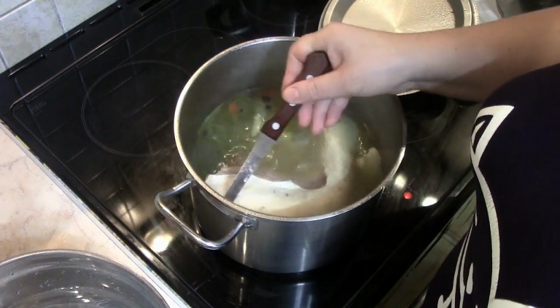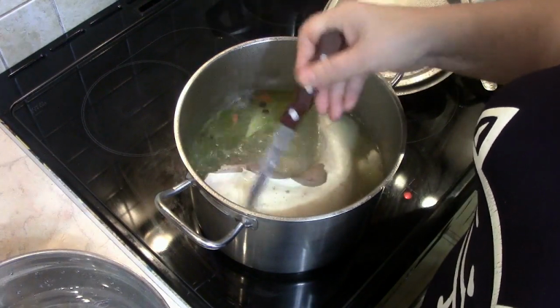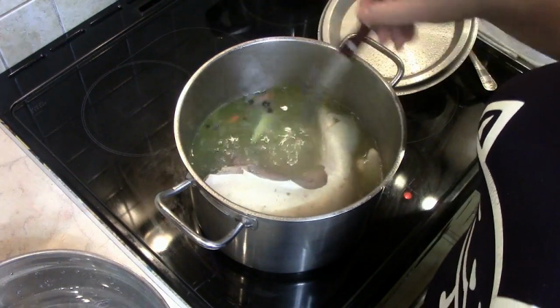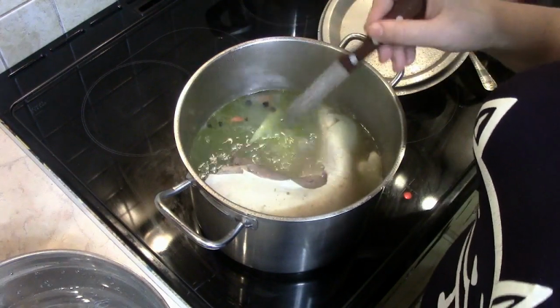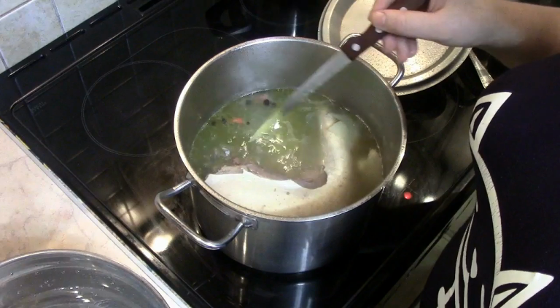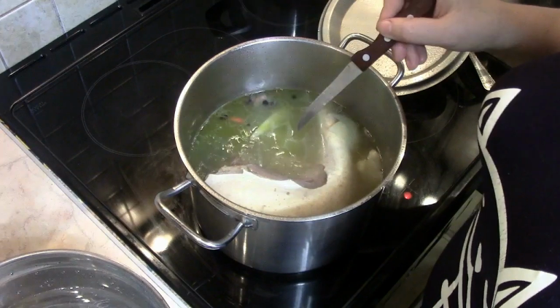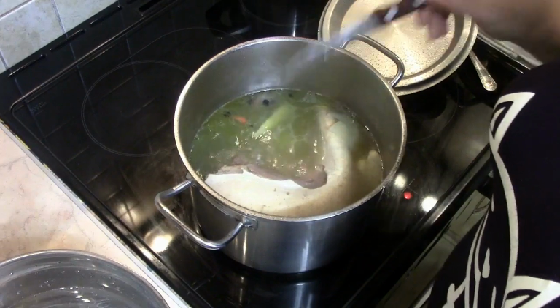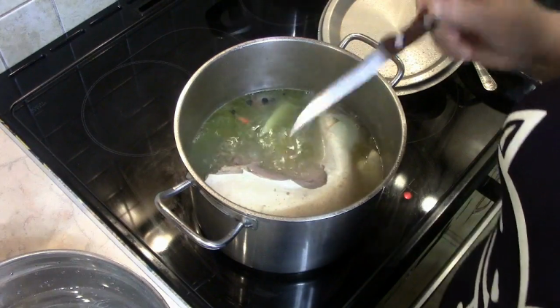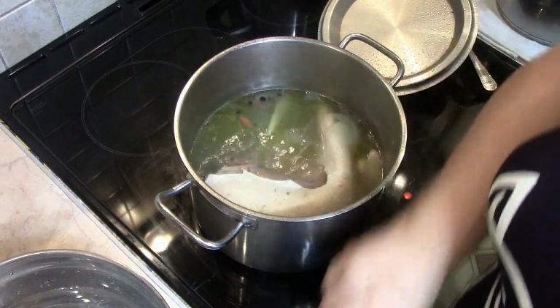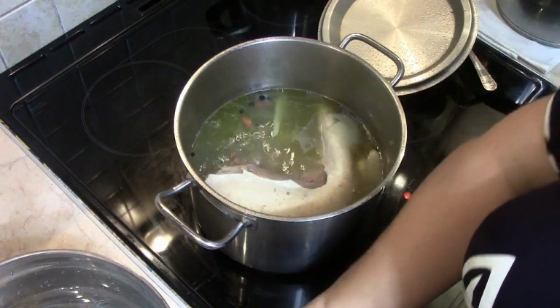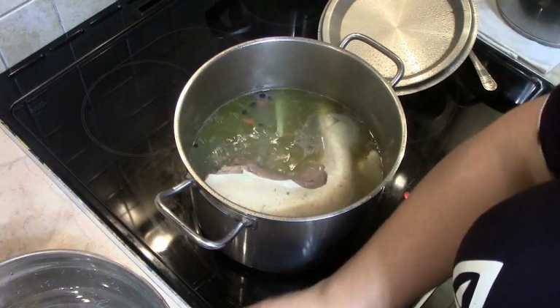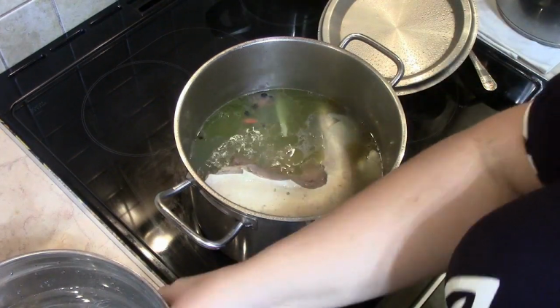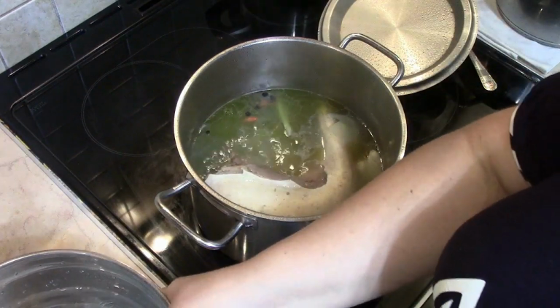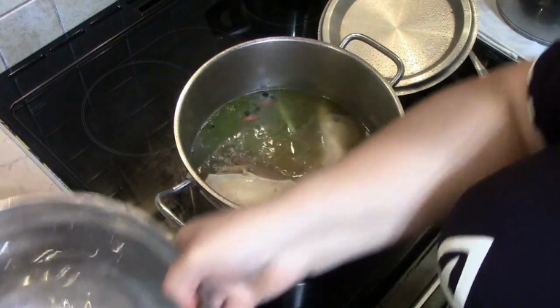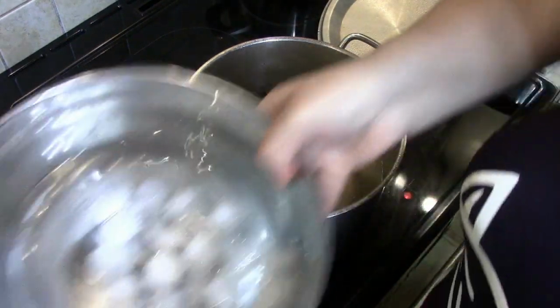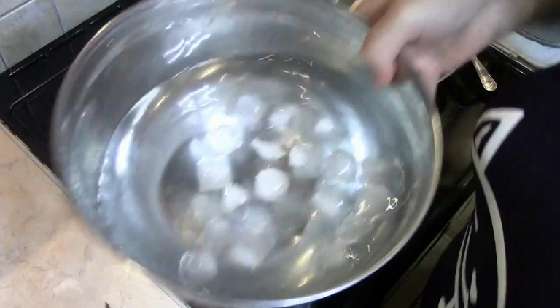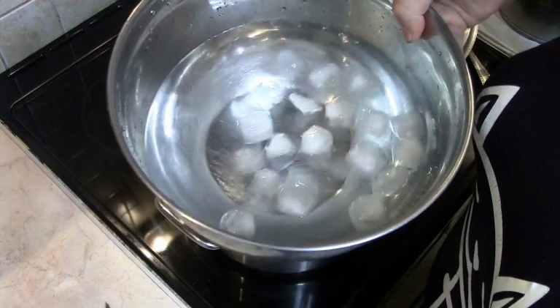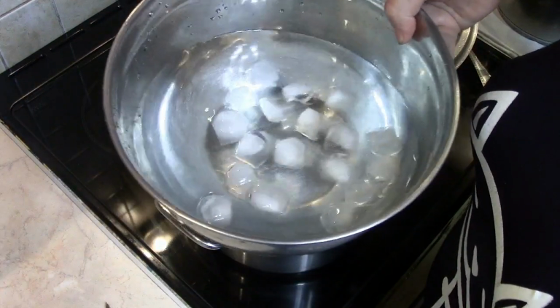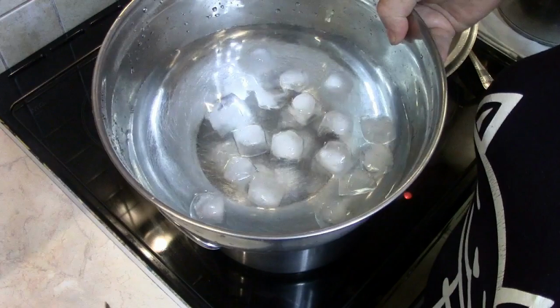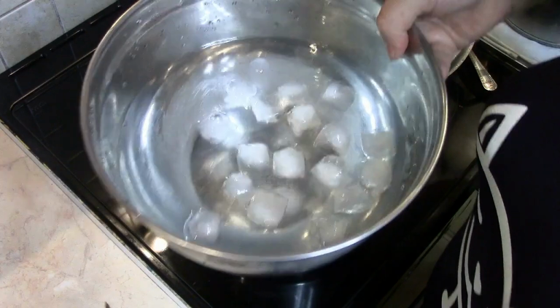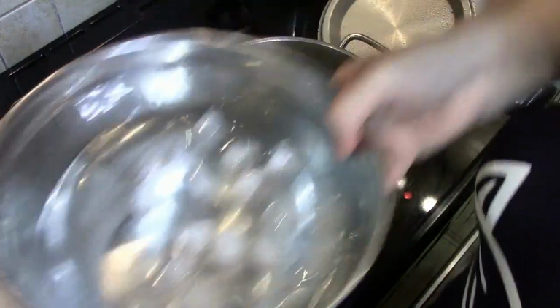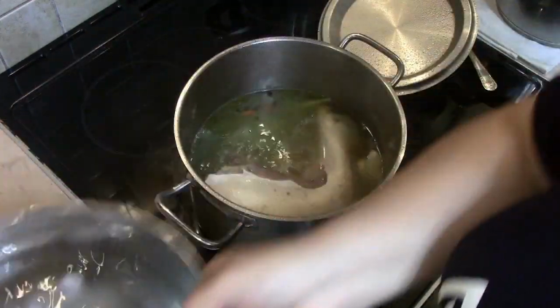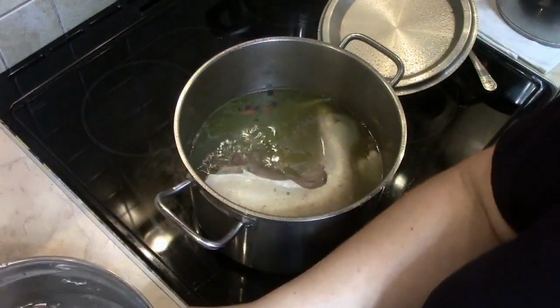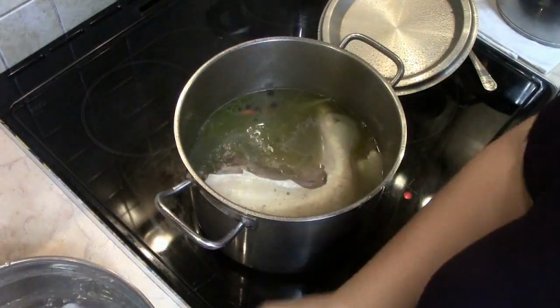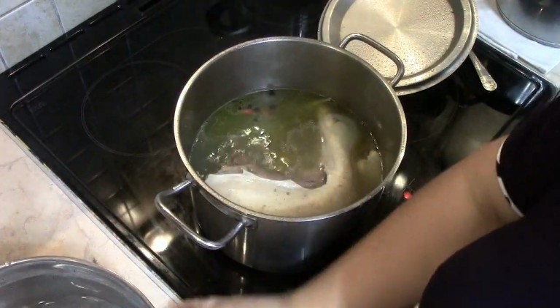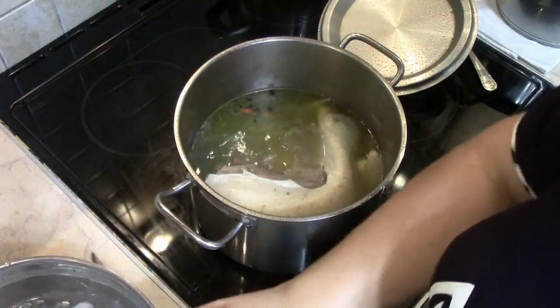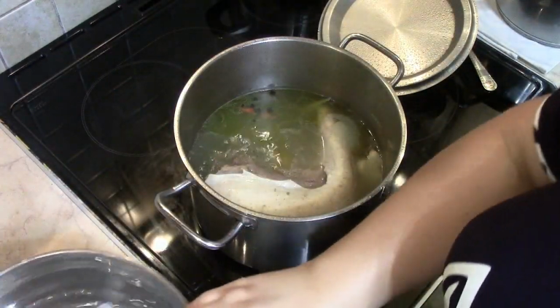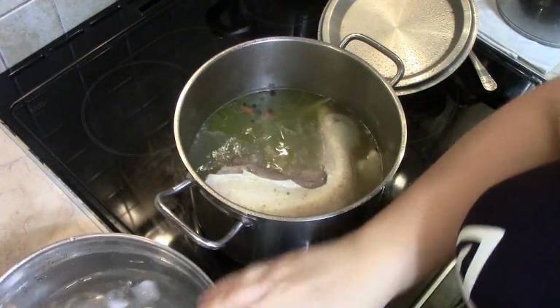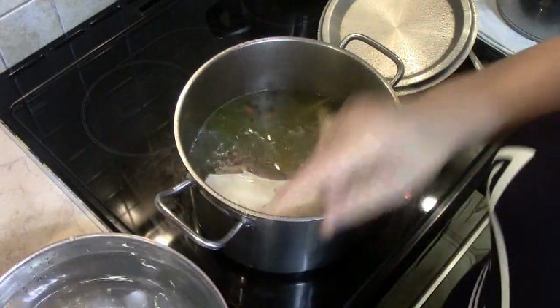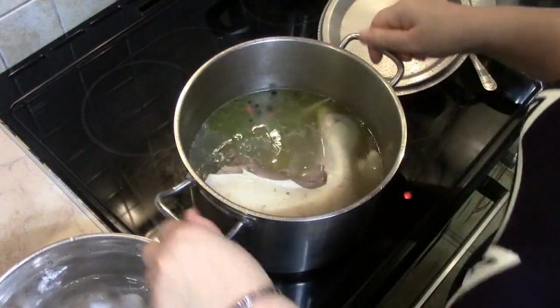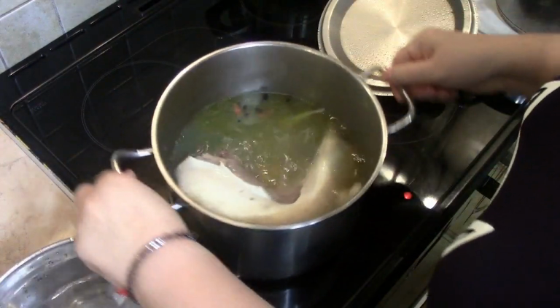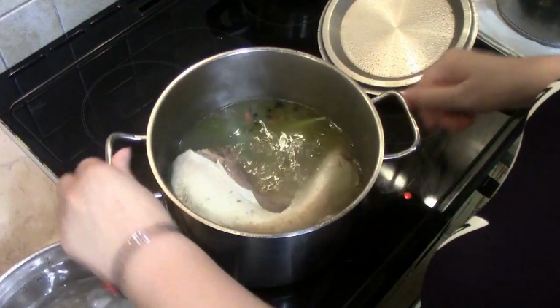The water is finished. I'm ready to put the water in the oven. I just put the water in the pot.